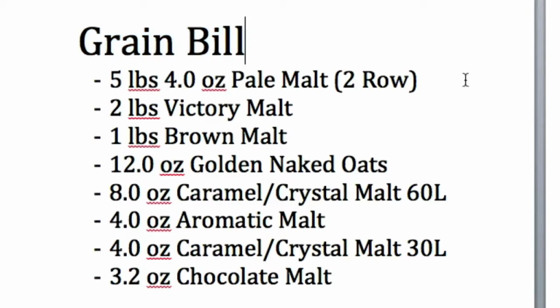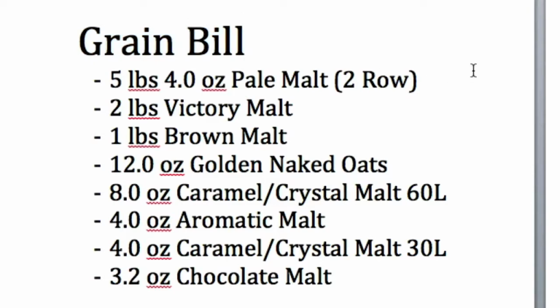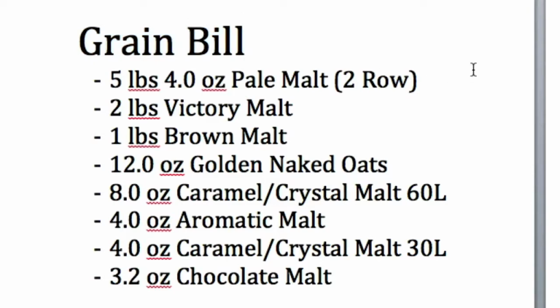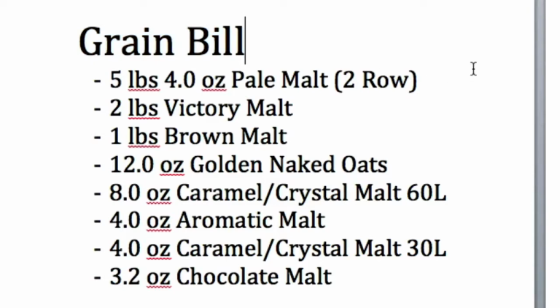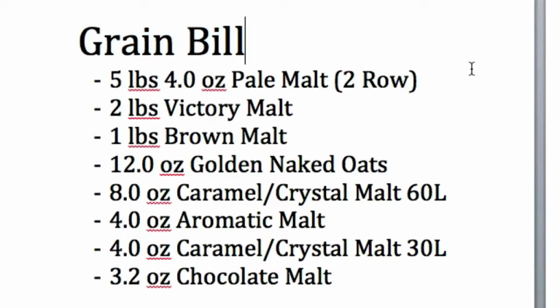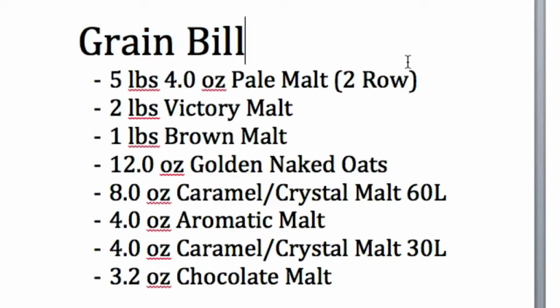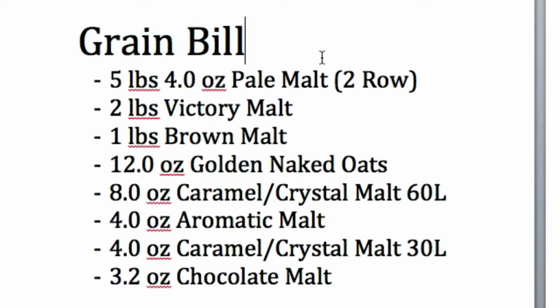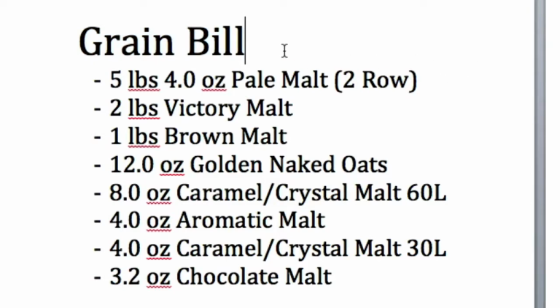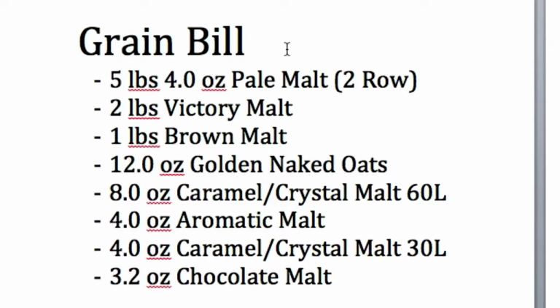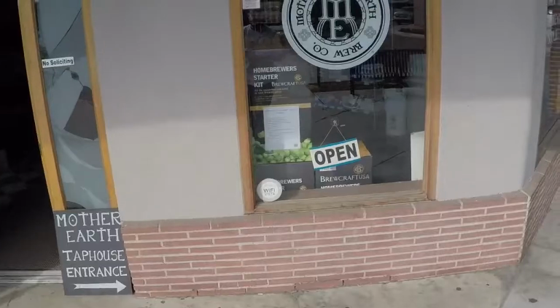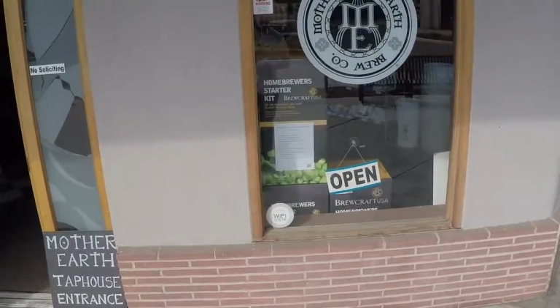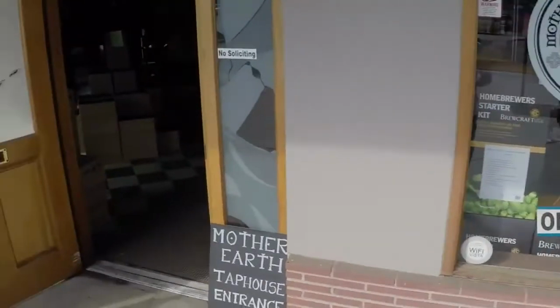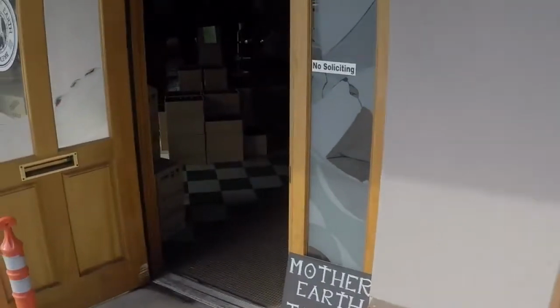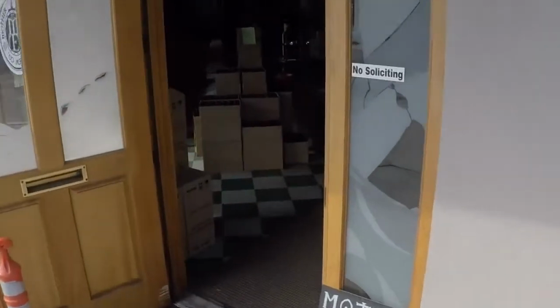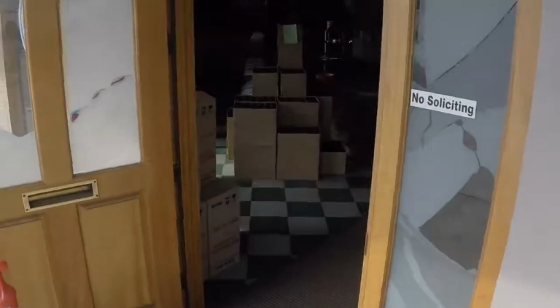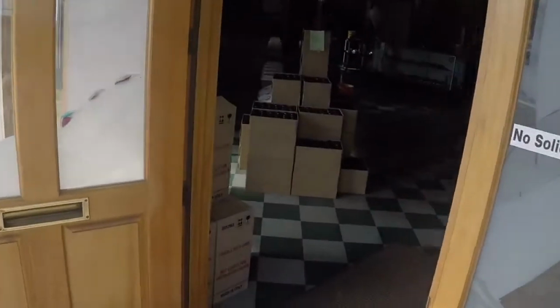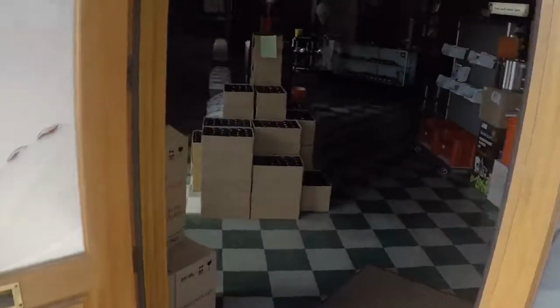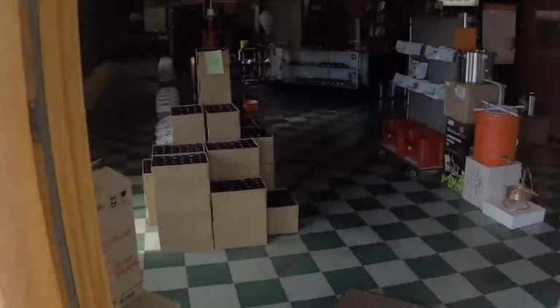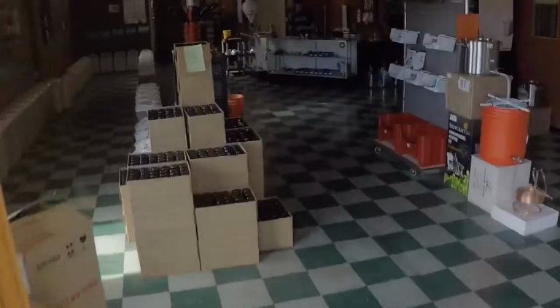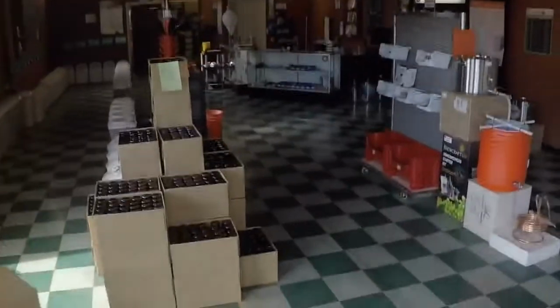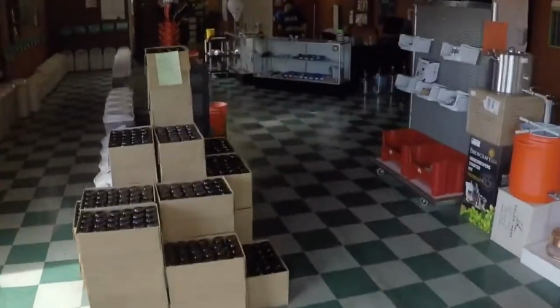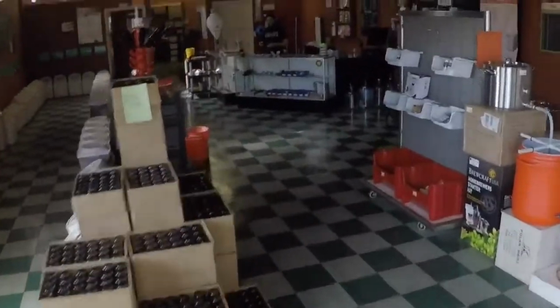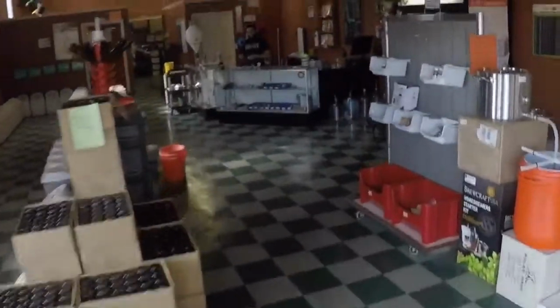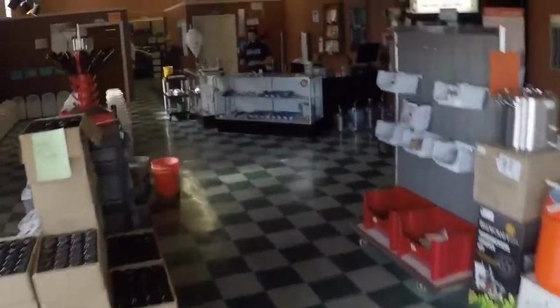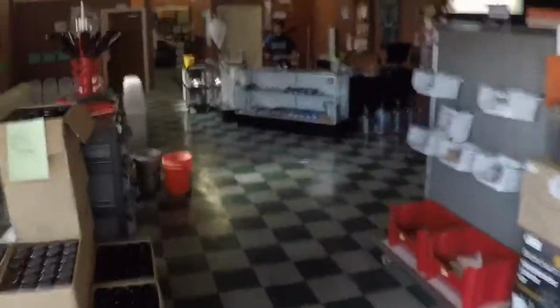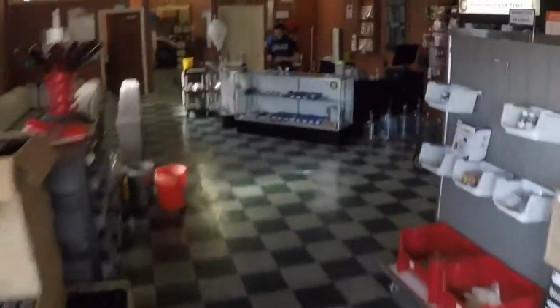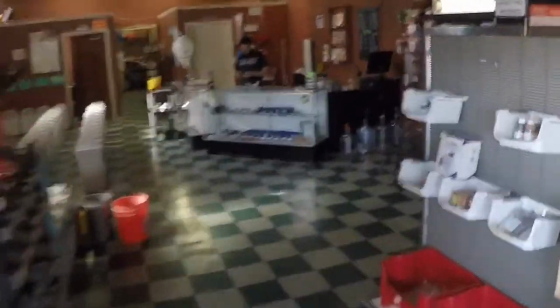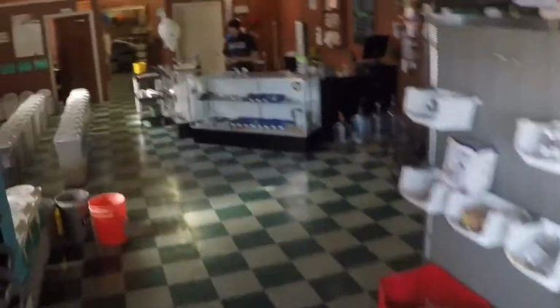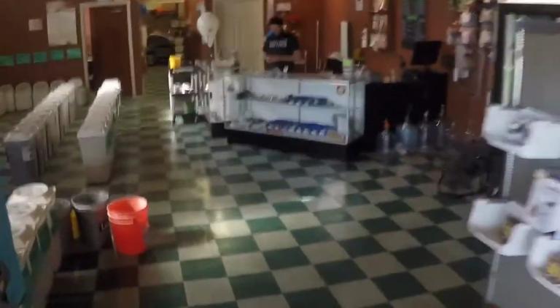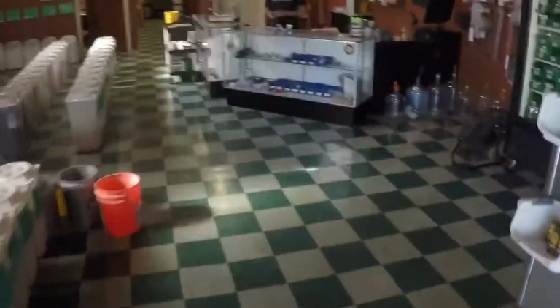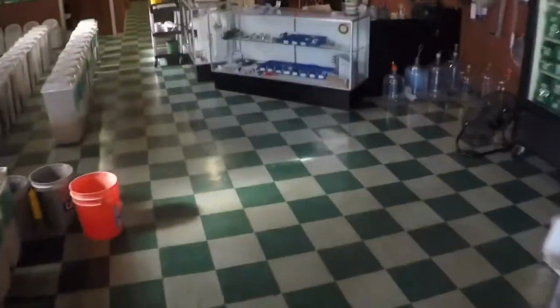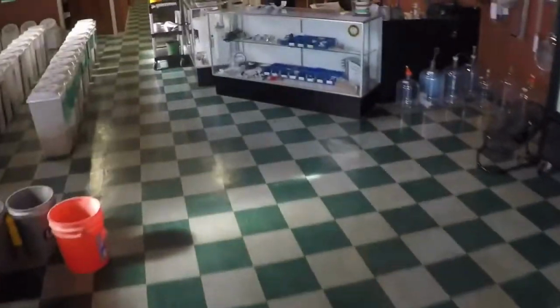So where are we gonna get all this stuff? This is me heading into my favorite brew store, Mother Earth, located in Vista right off Hopp Highway, Highway 78.